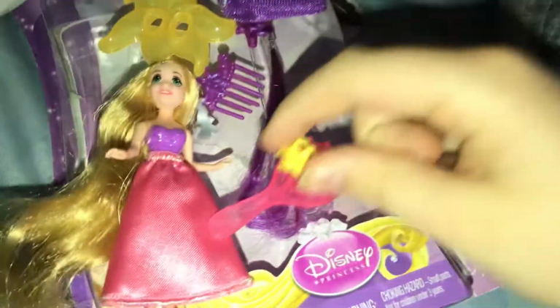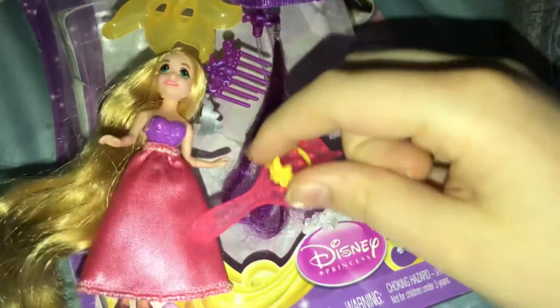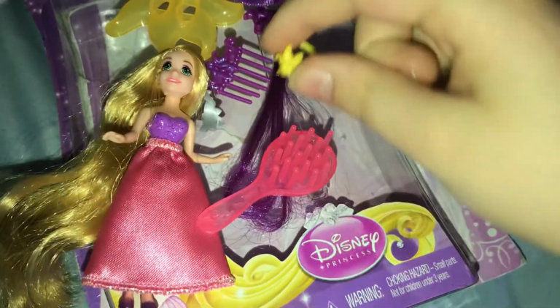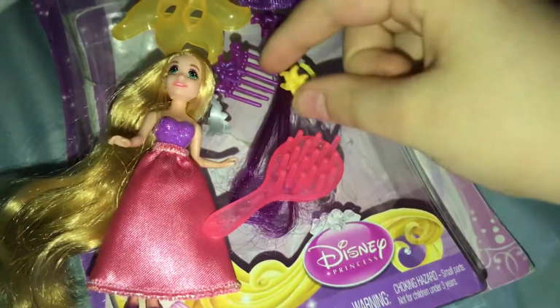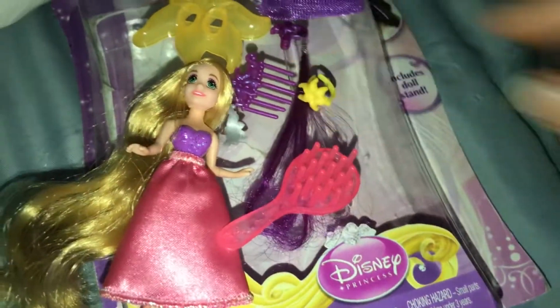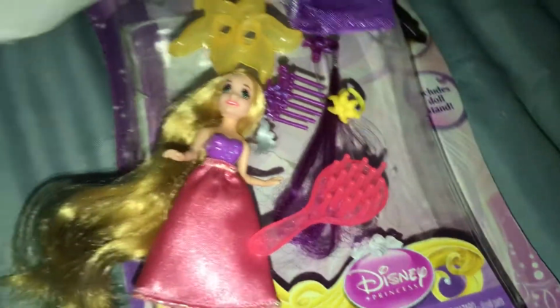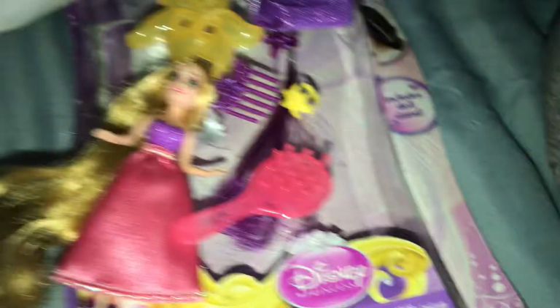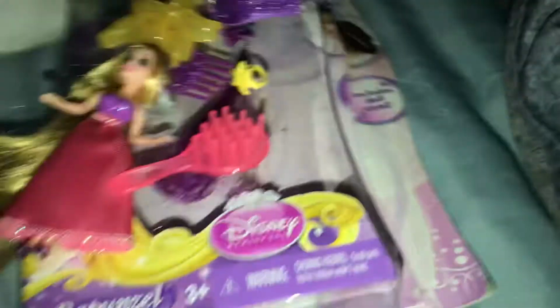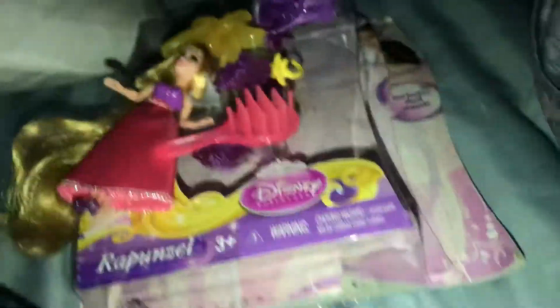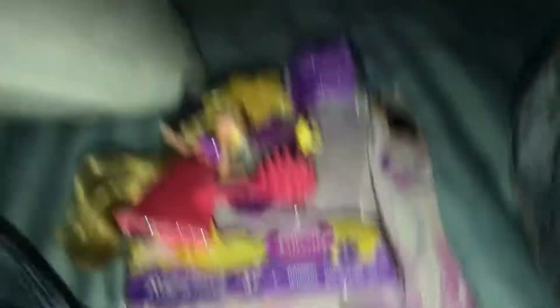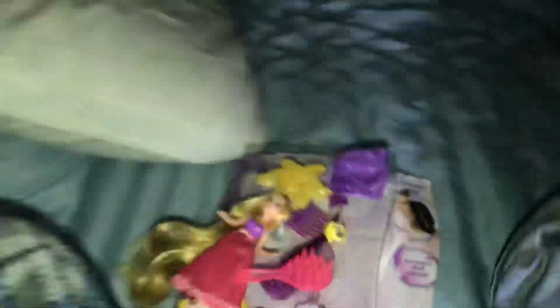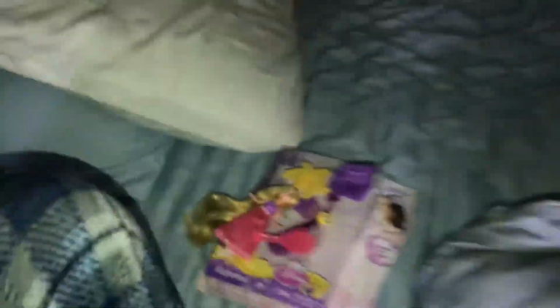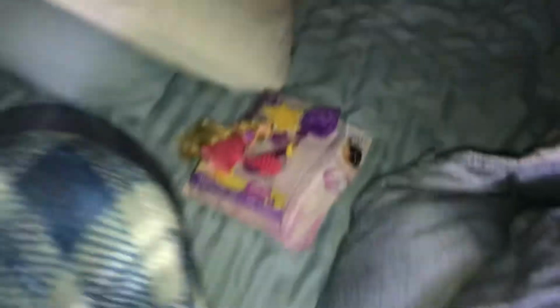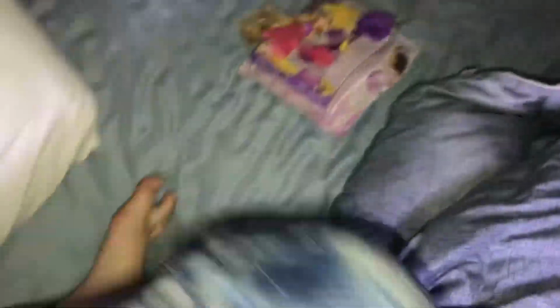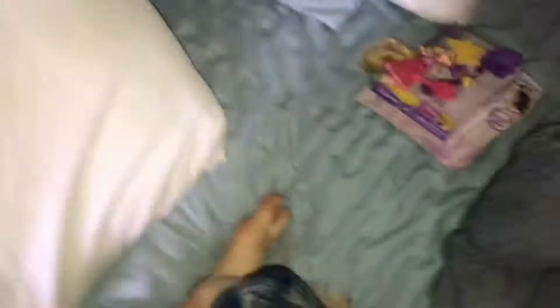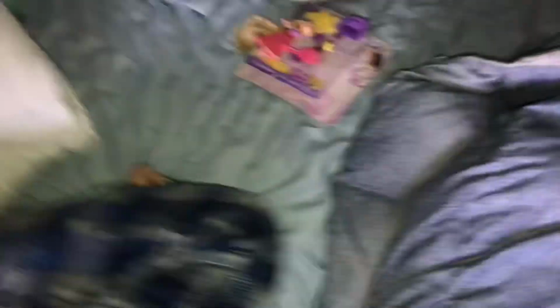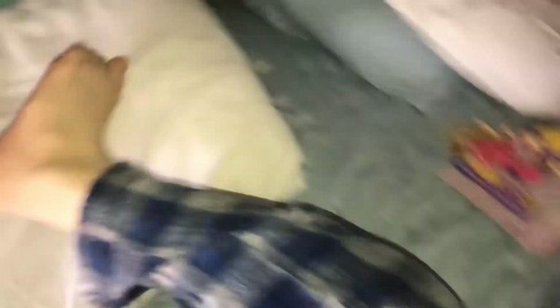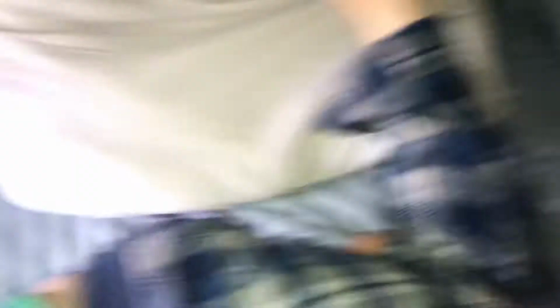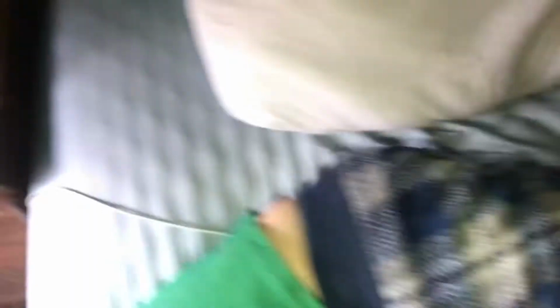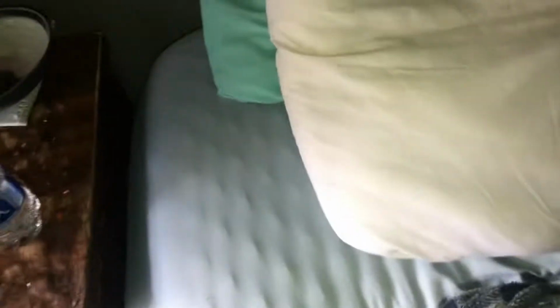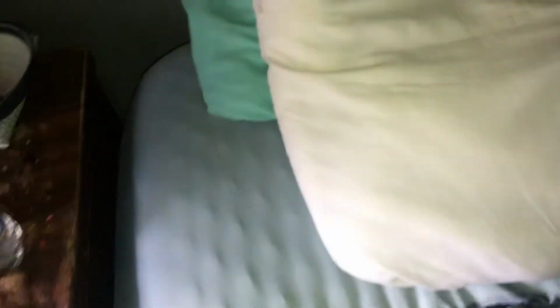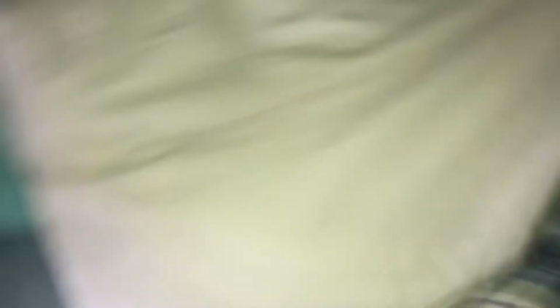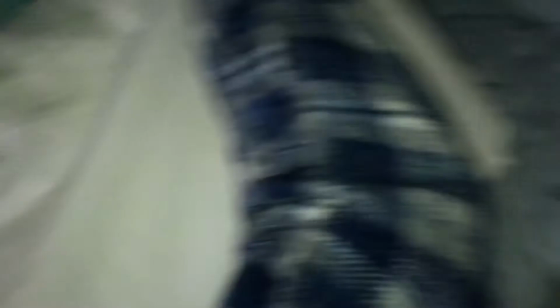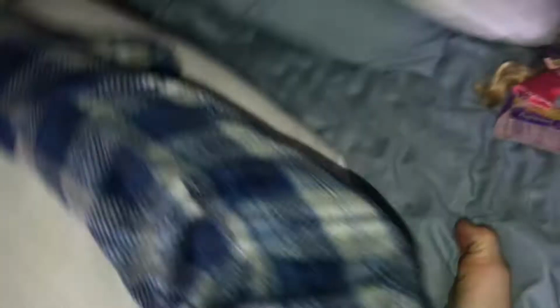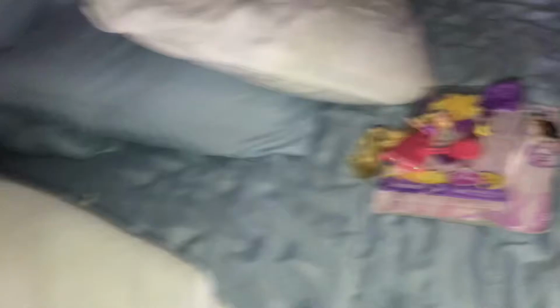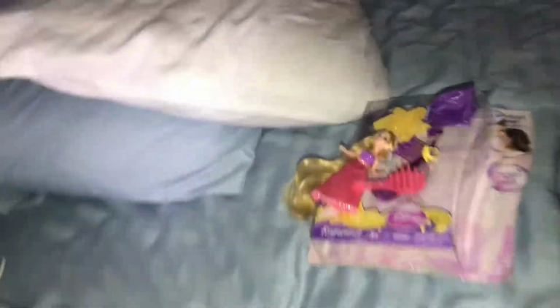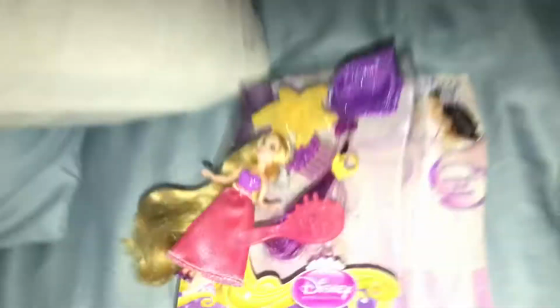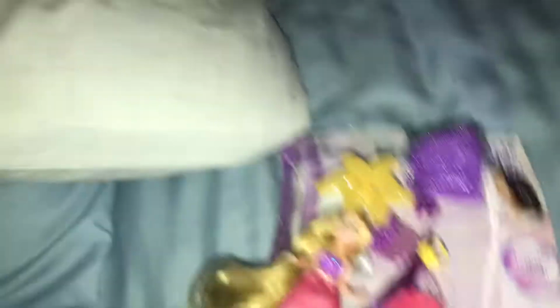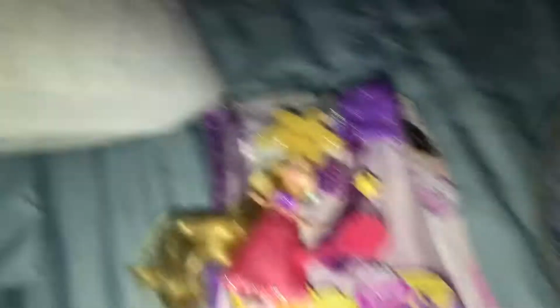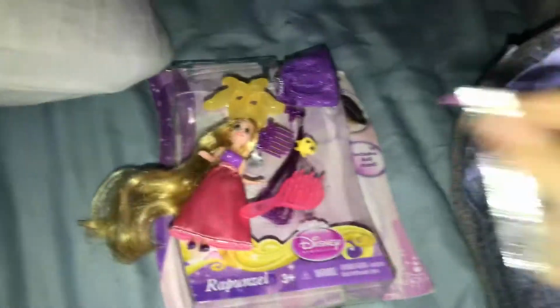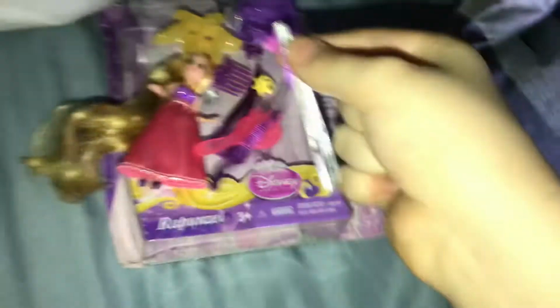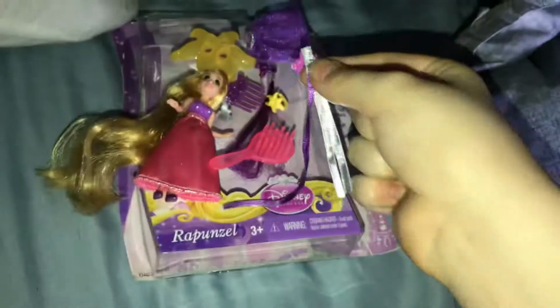I don't know what this thing is. Also, she comes with another extension, which is this.